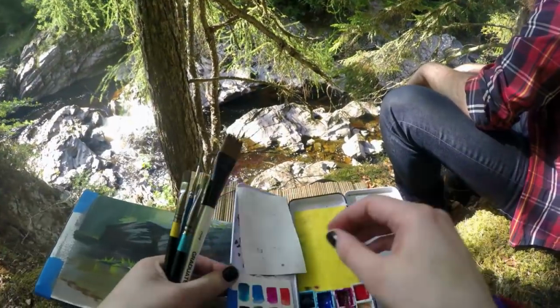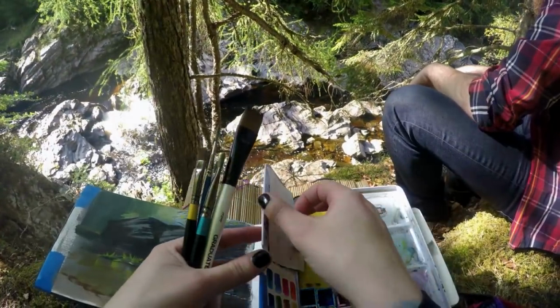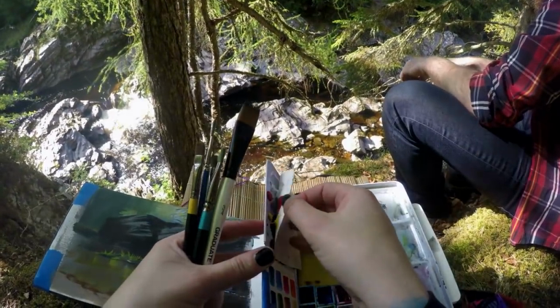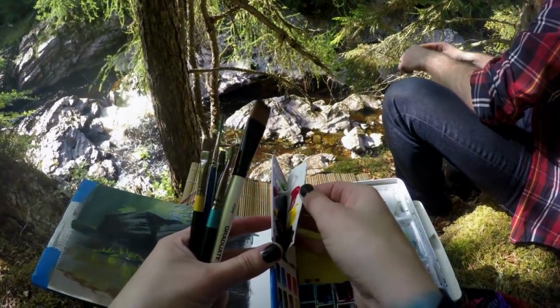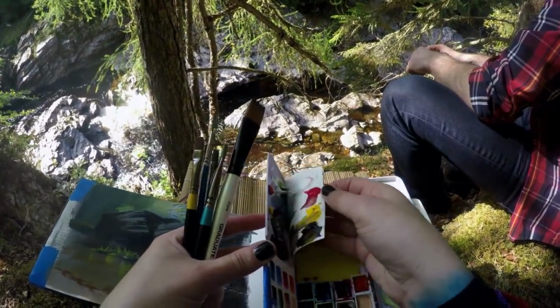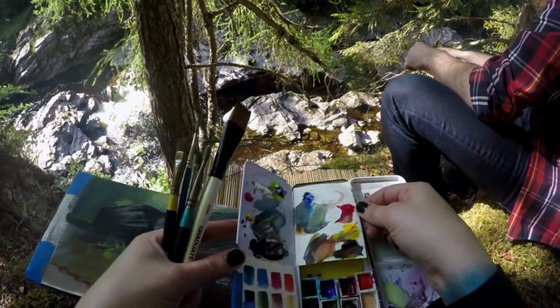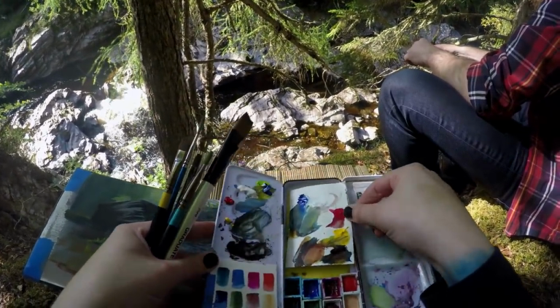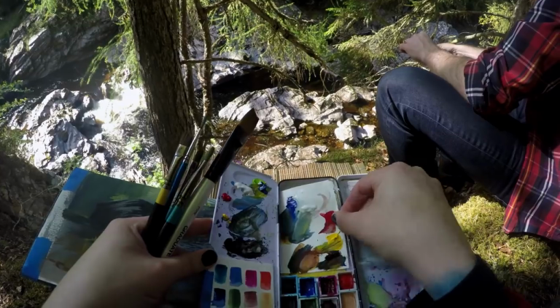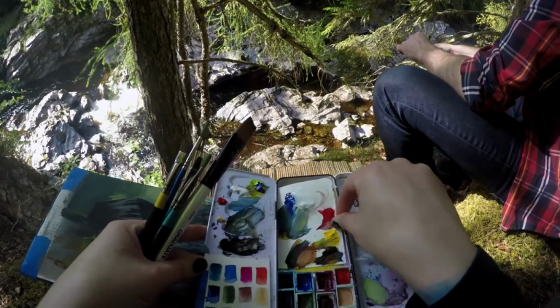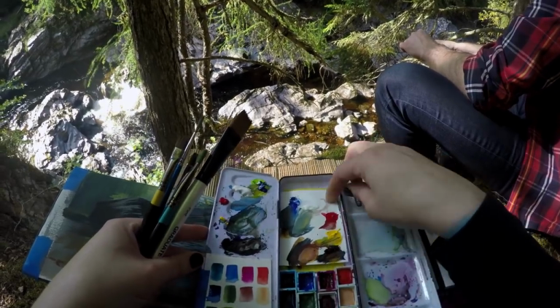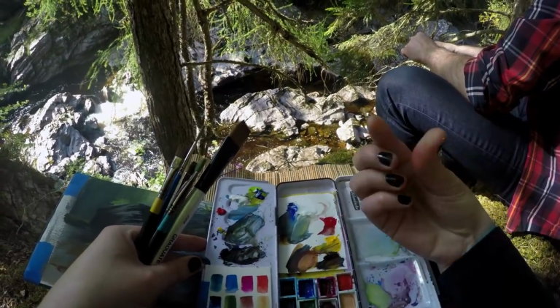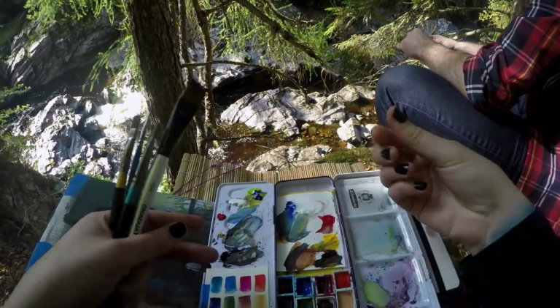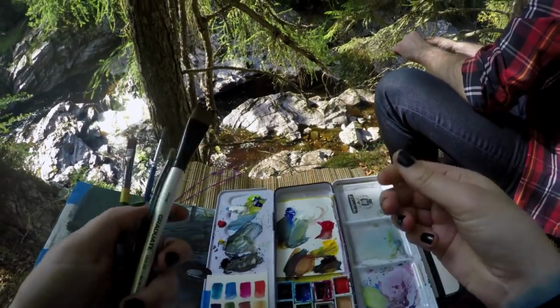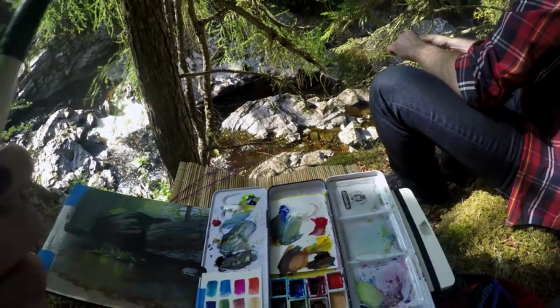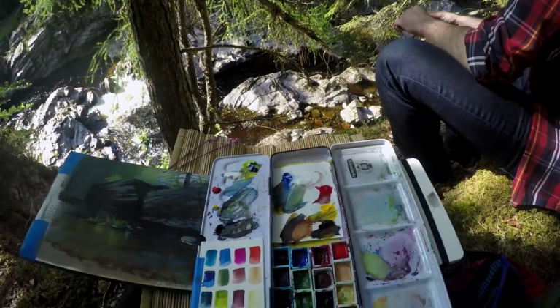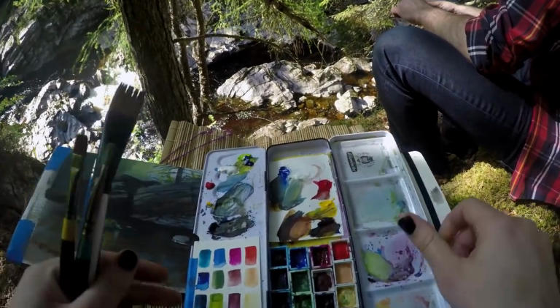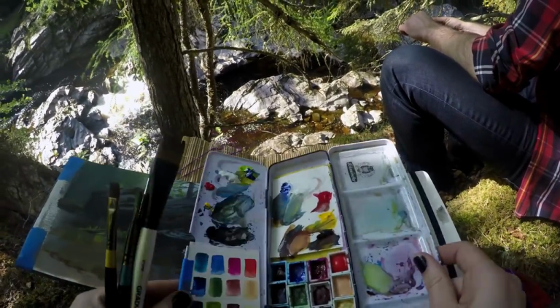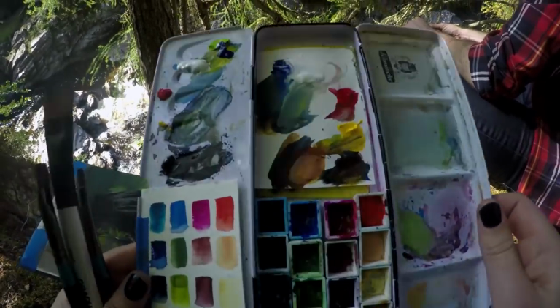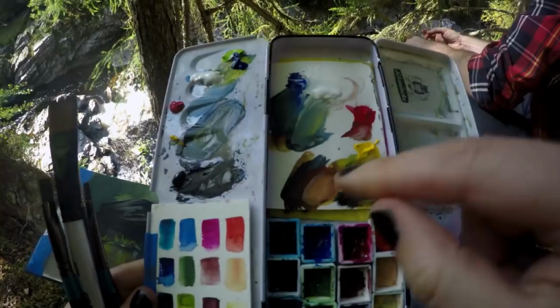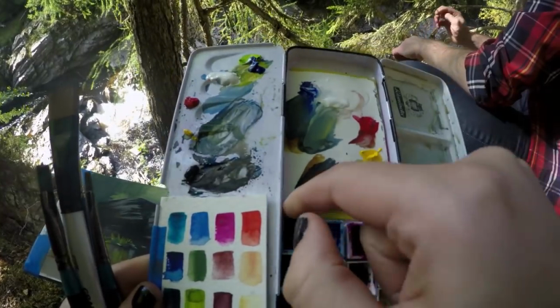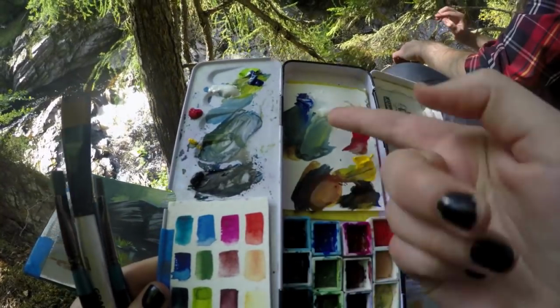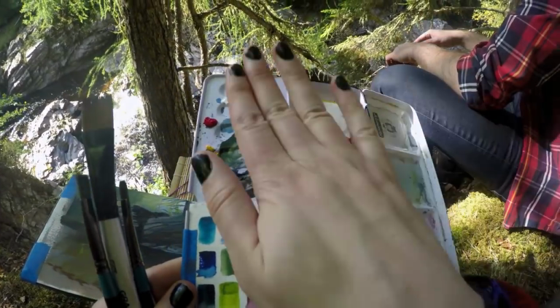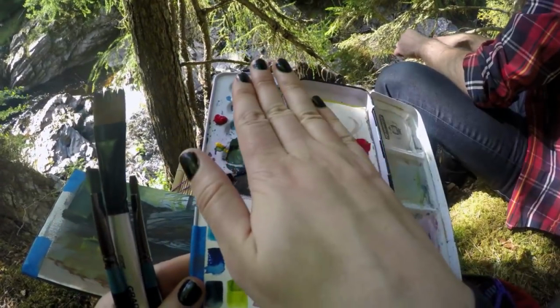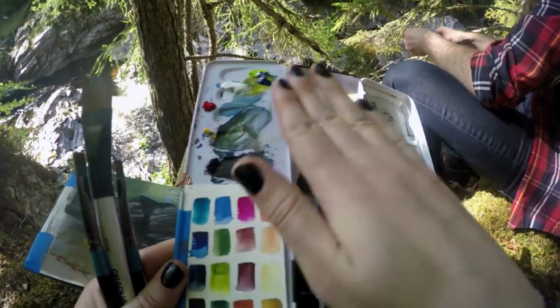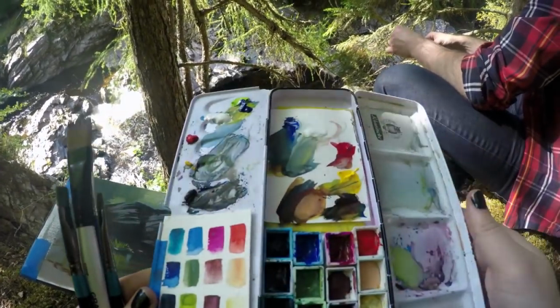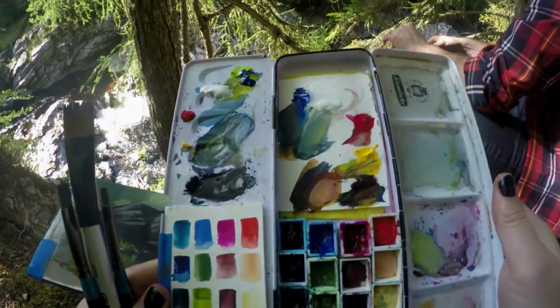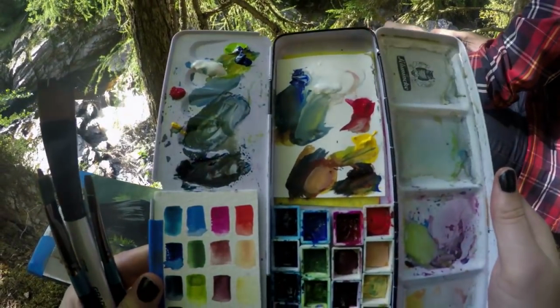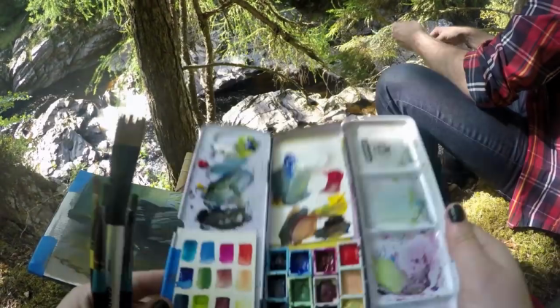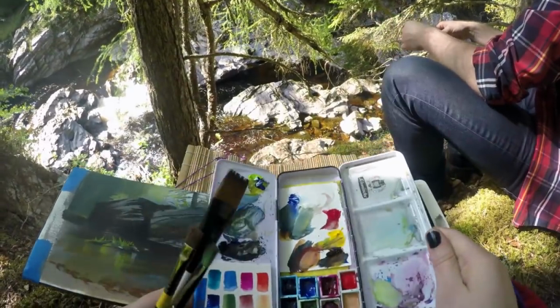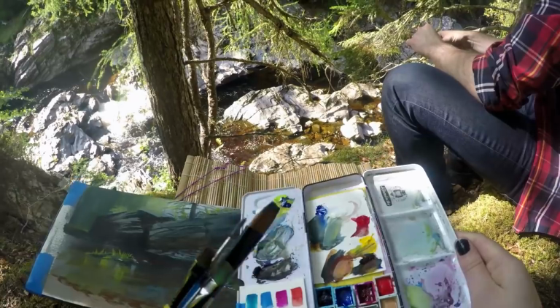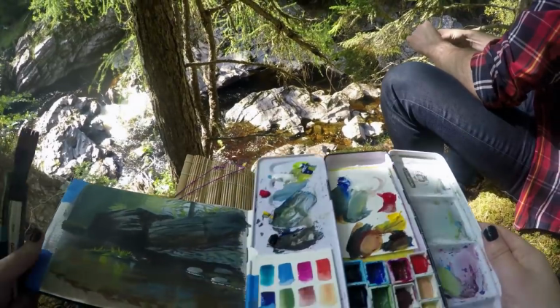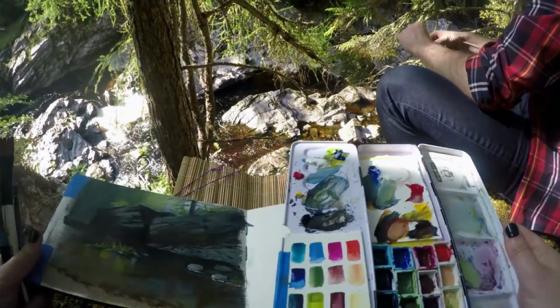This is what happens sometimes when you plein air paint. My little palette paper got stuck upside down on that section, so oh well, we'll deal with it.